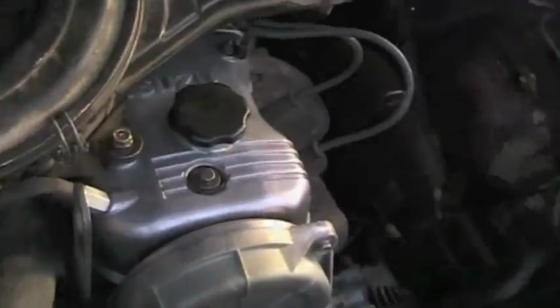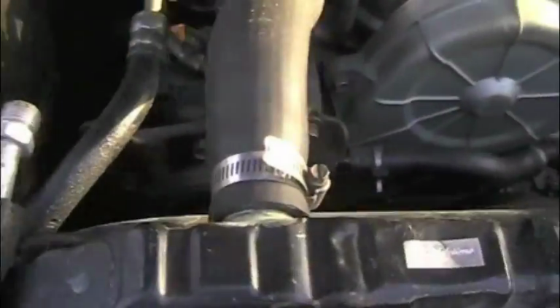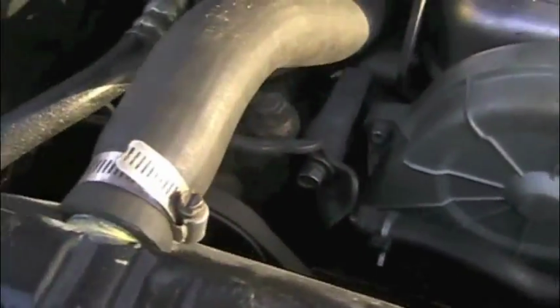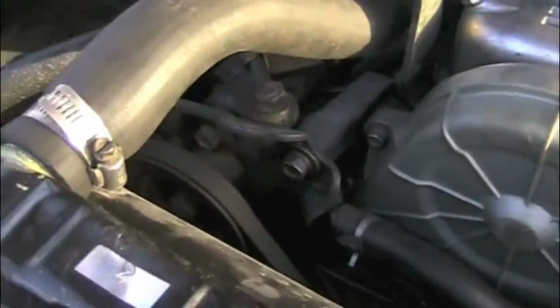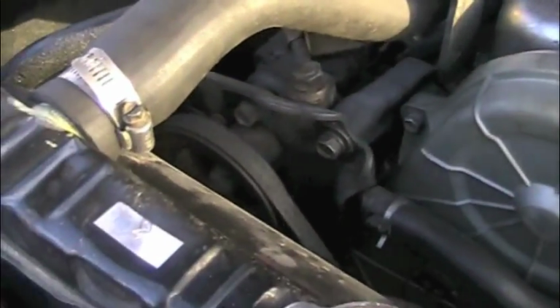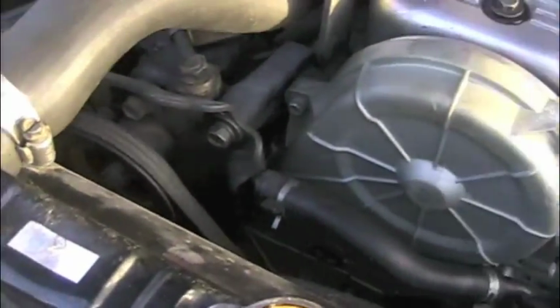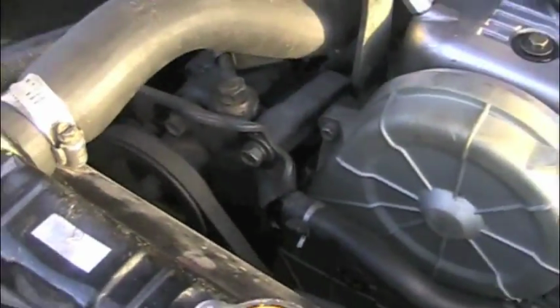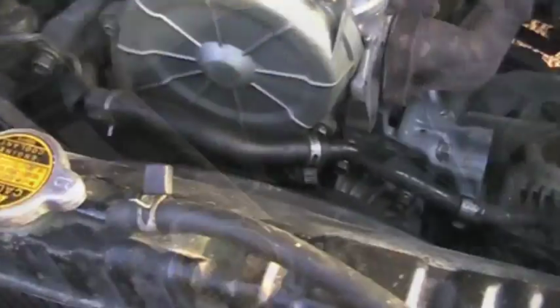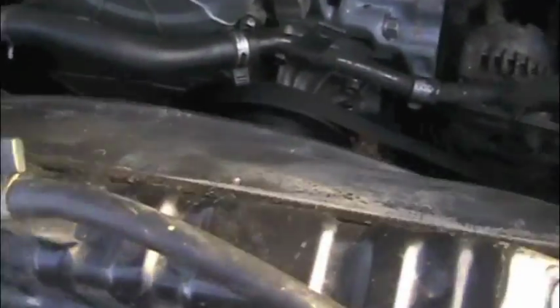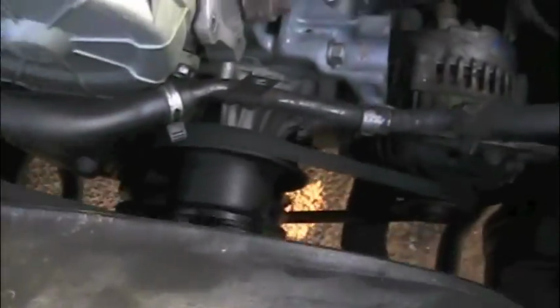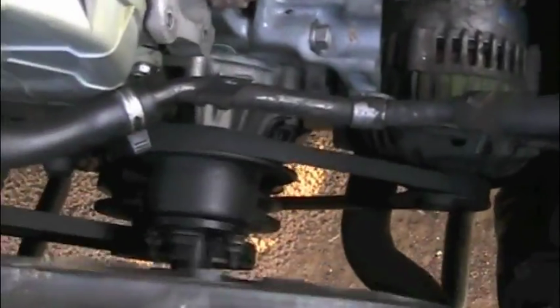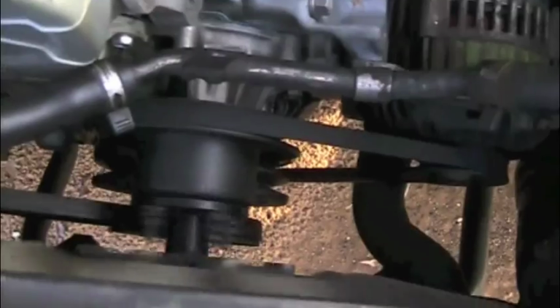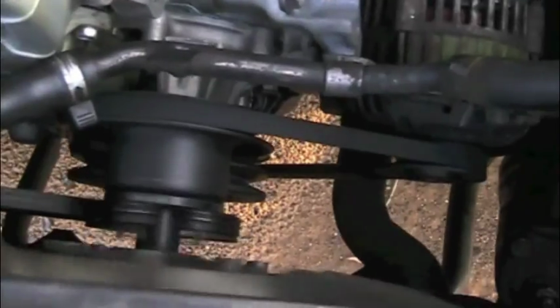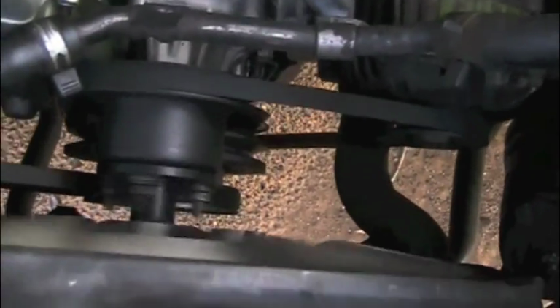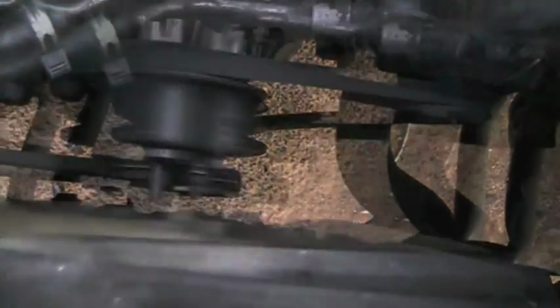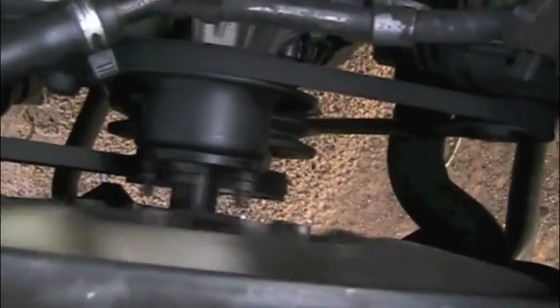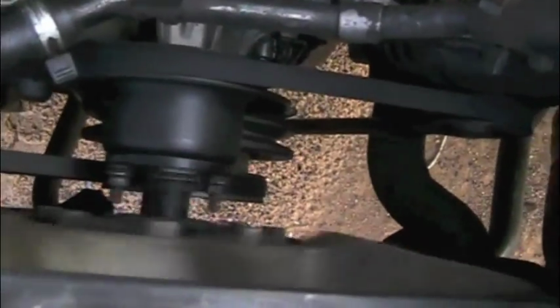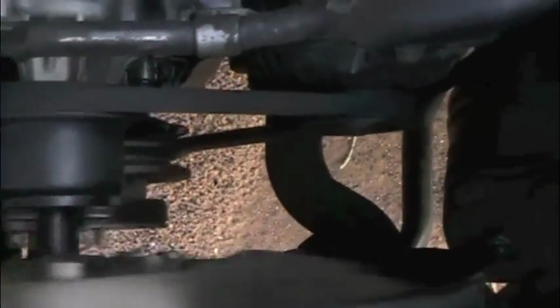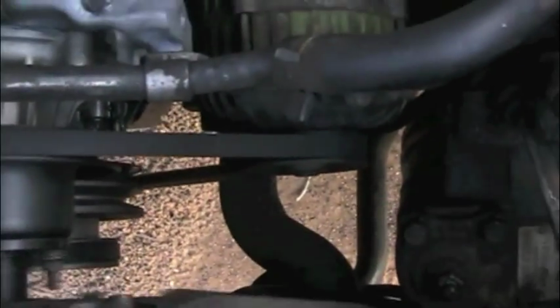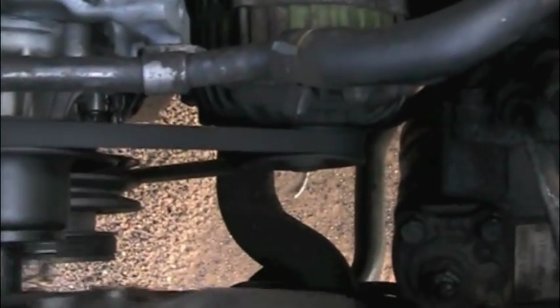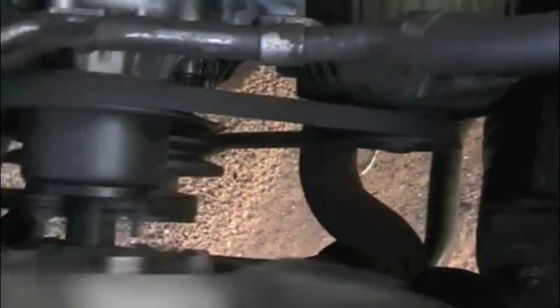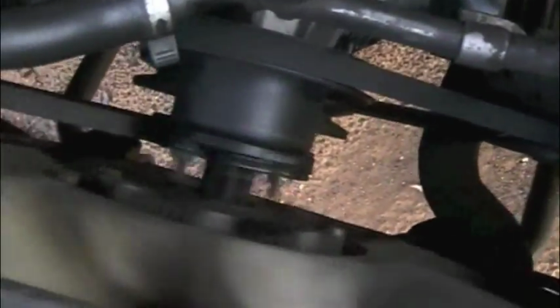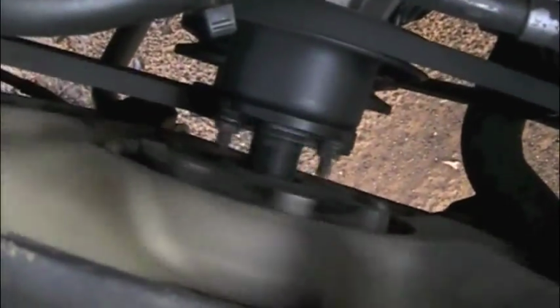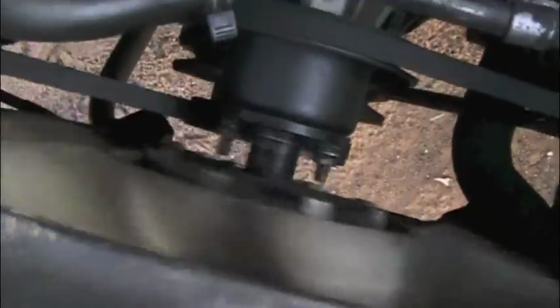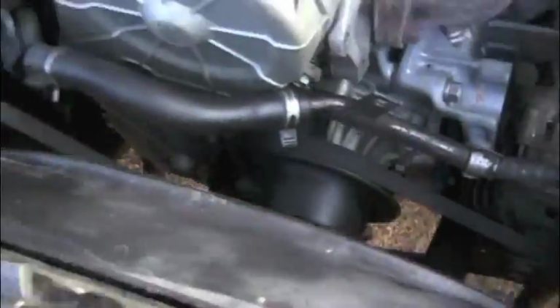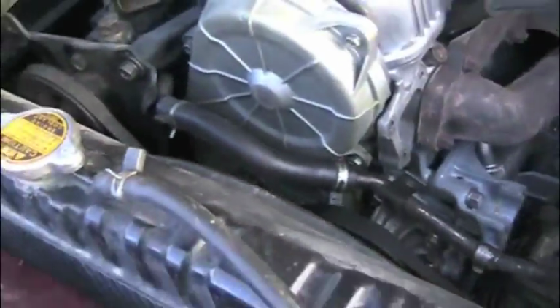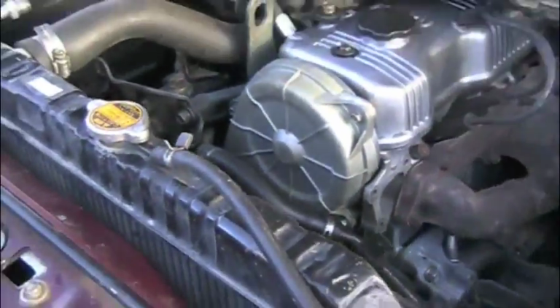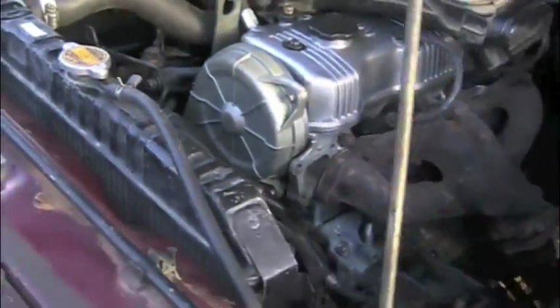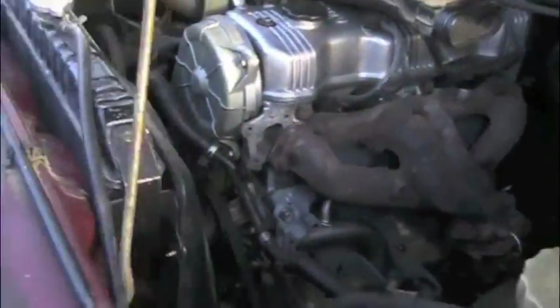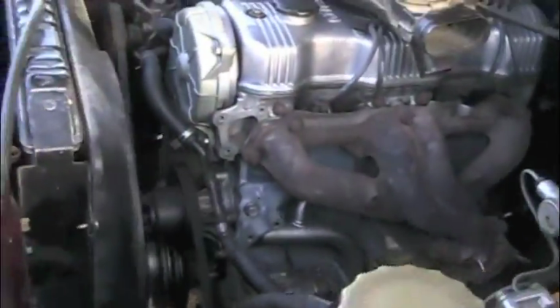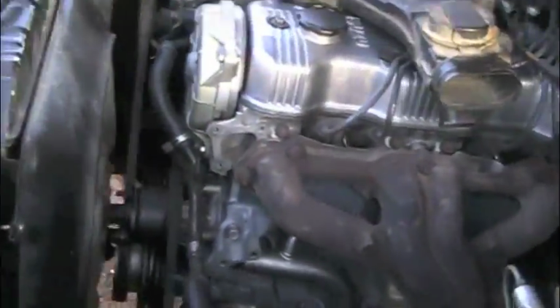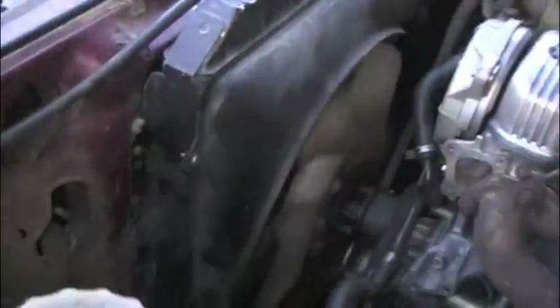The power steering pump will not be coming. We're just going to be running the single belt for the water pump and the alternator. The fan will be non-existent — we'll be using an electric fan.